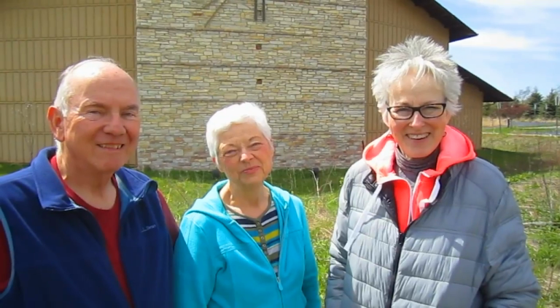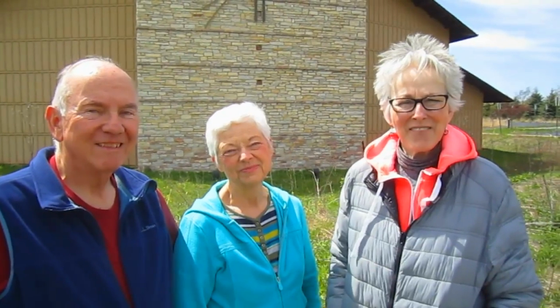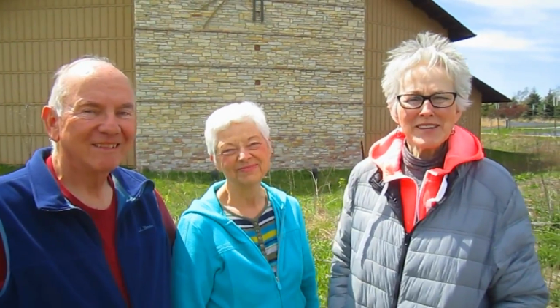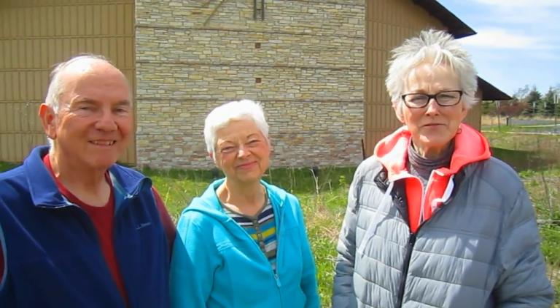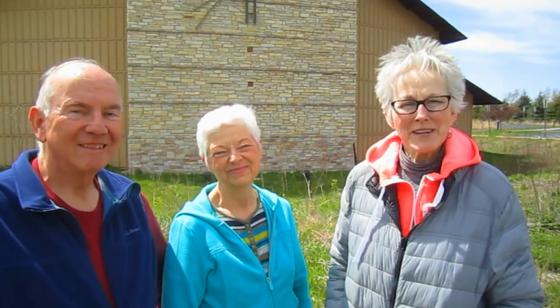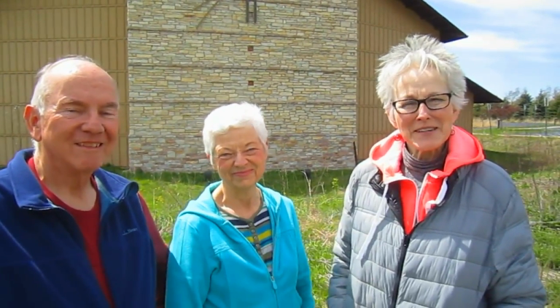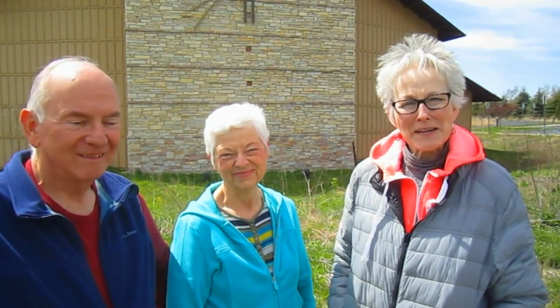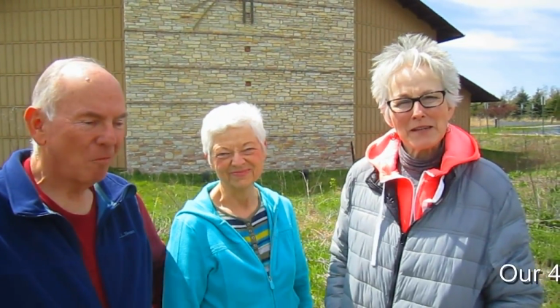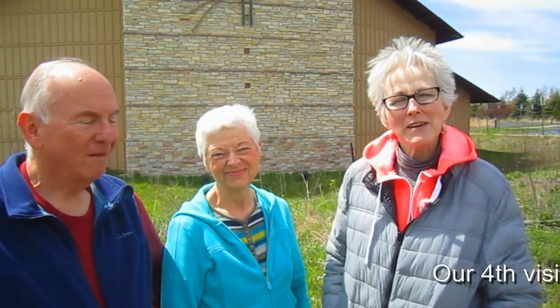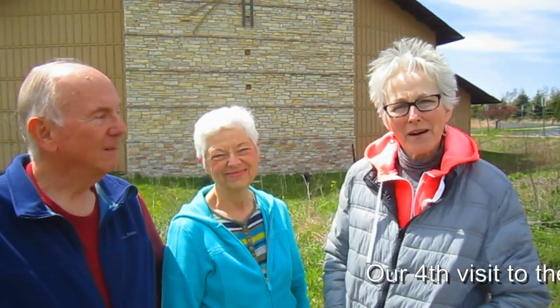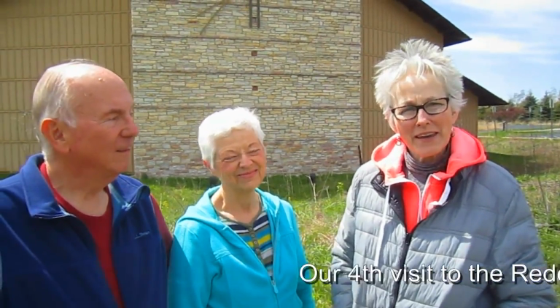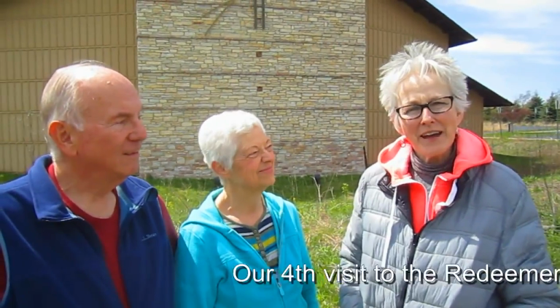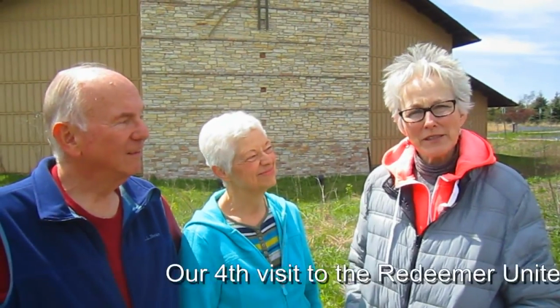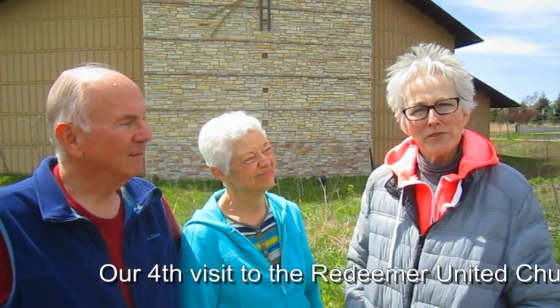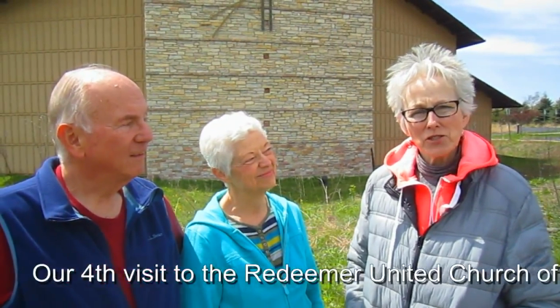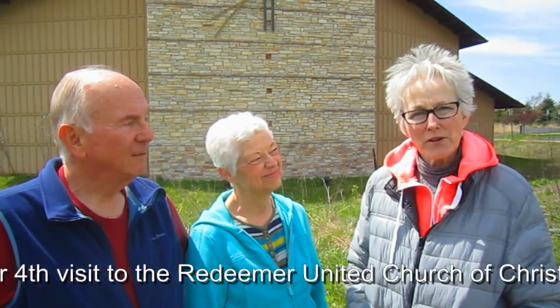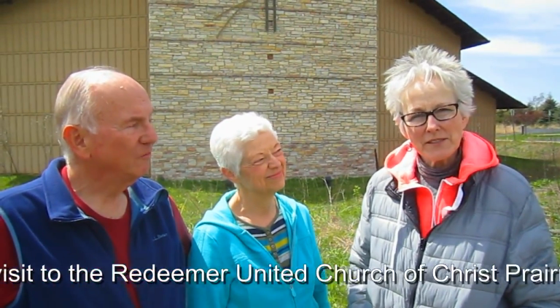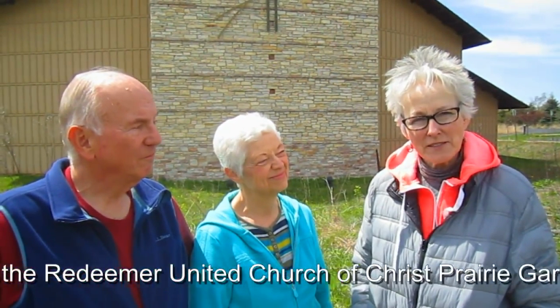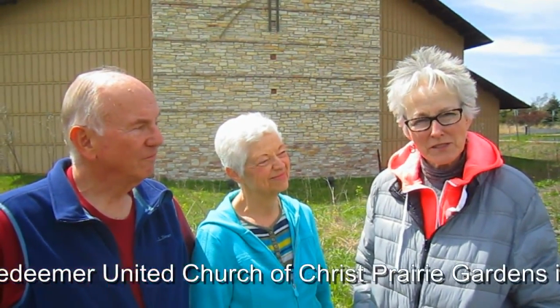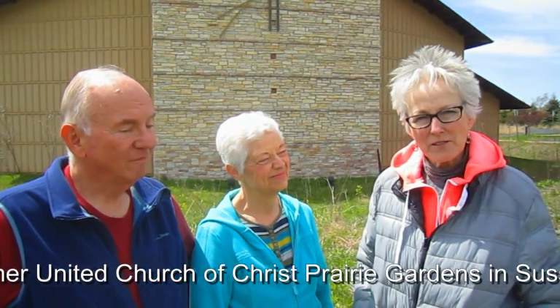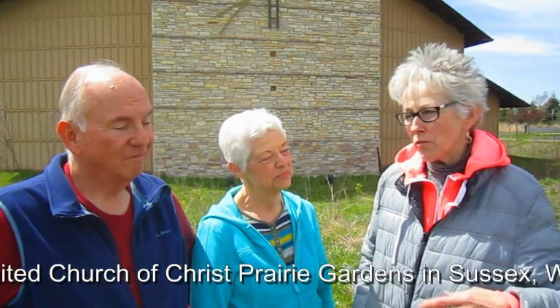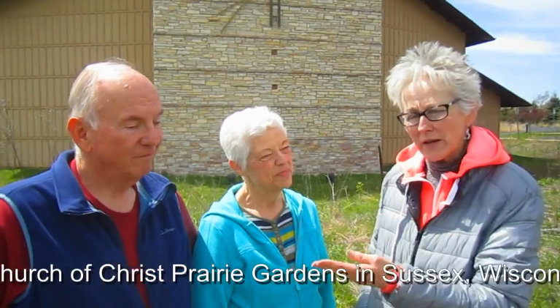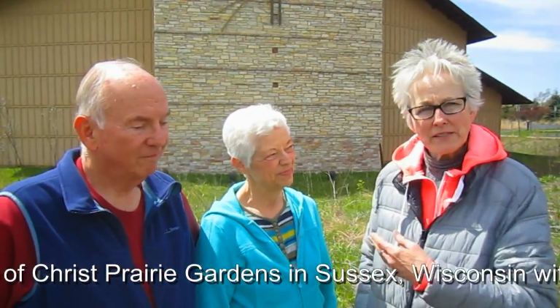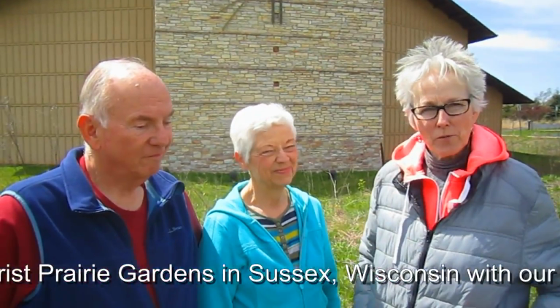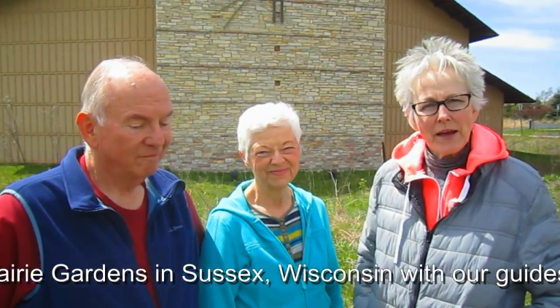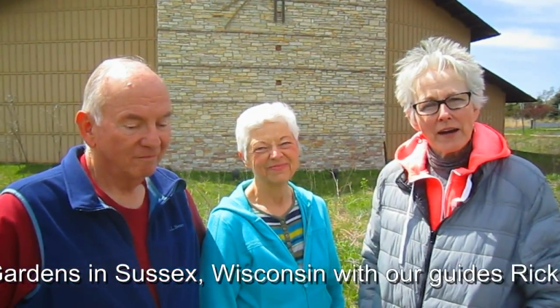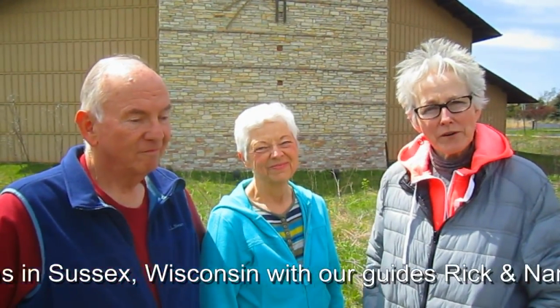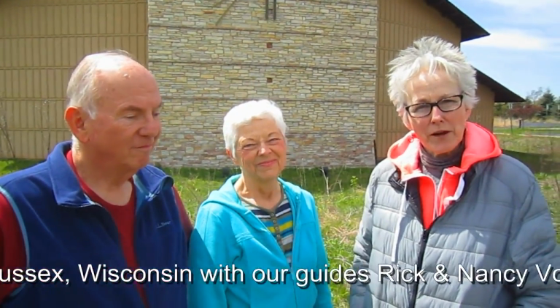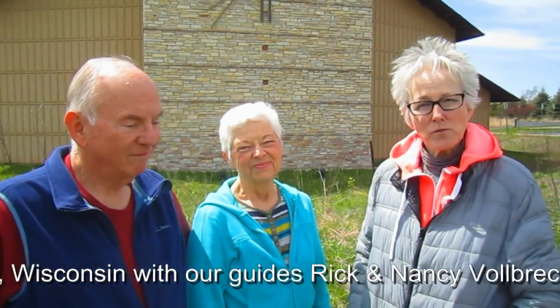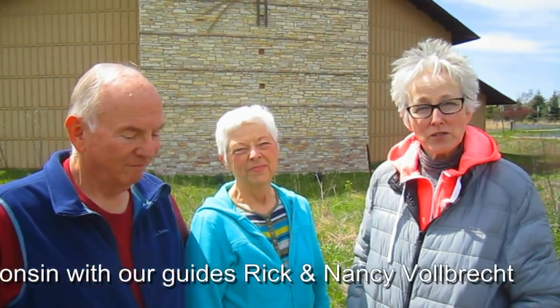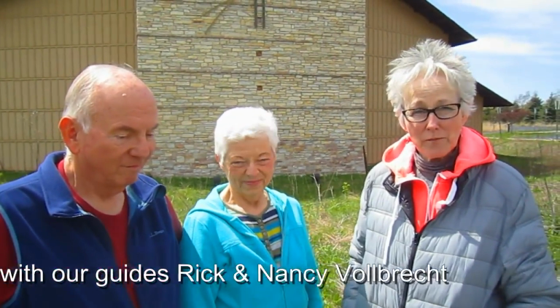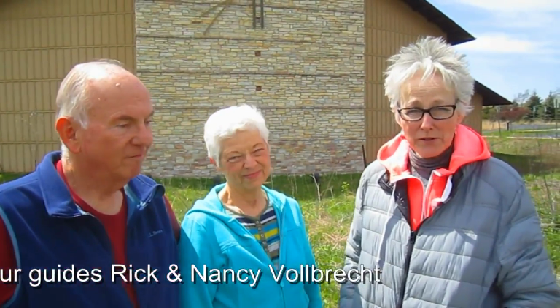Hi everybody, it's Lynn from WisconsinGarden.com and today we are again at the Redeemer United Church of Christ in Sussex, Wisconsin with Rick and Nancy Valbrick on our prairie tour, and this will be our spring prairie tour.